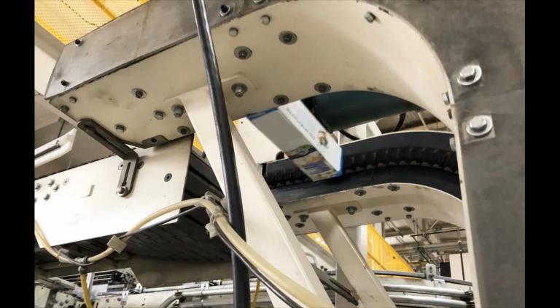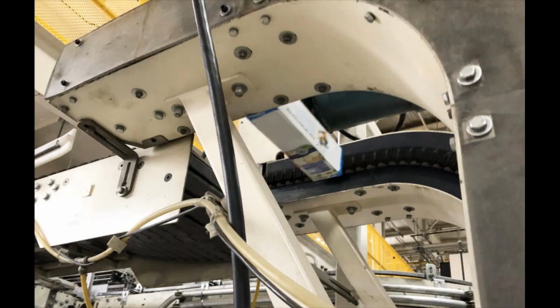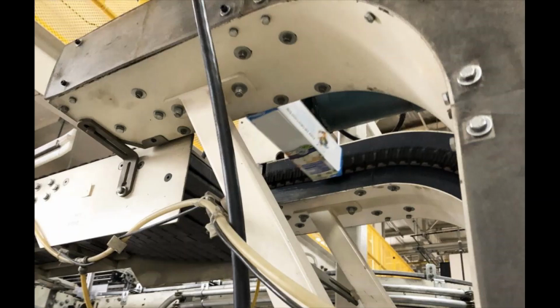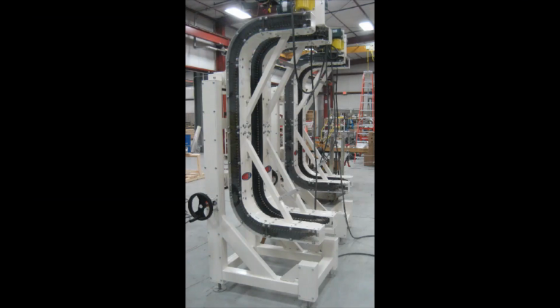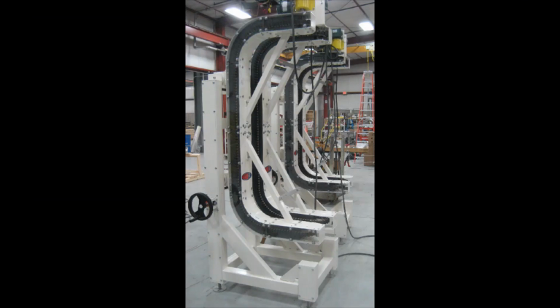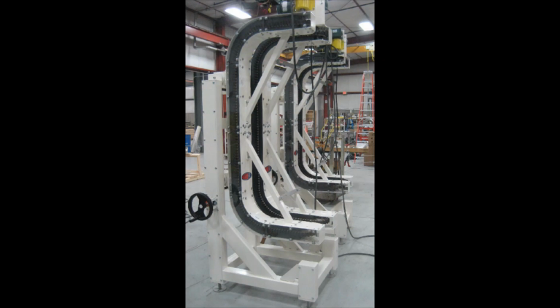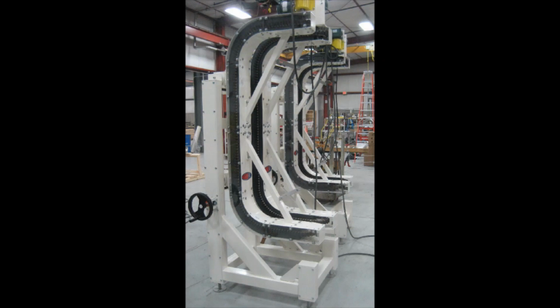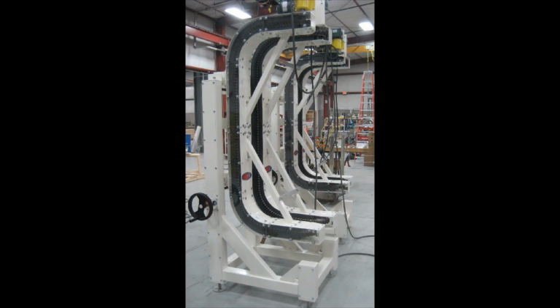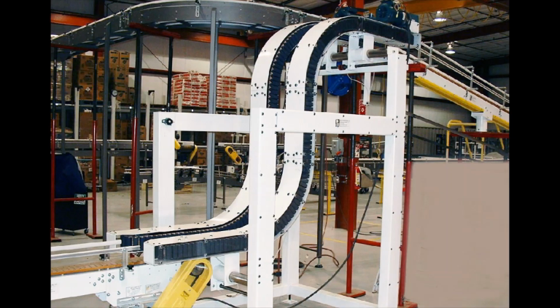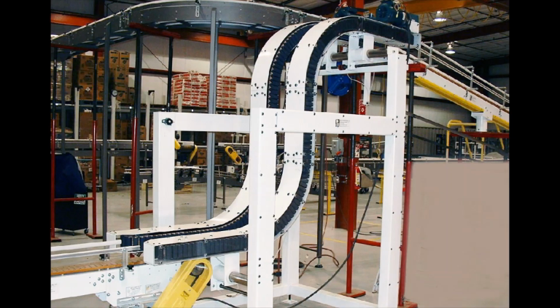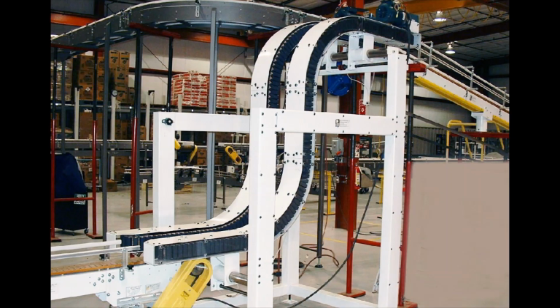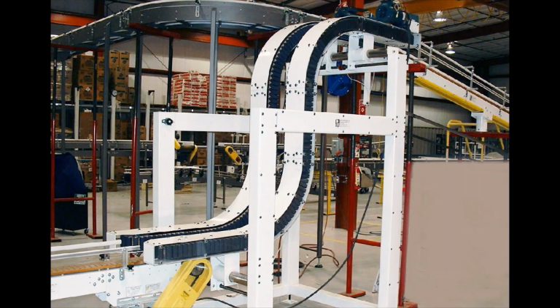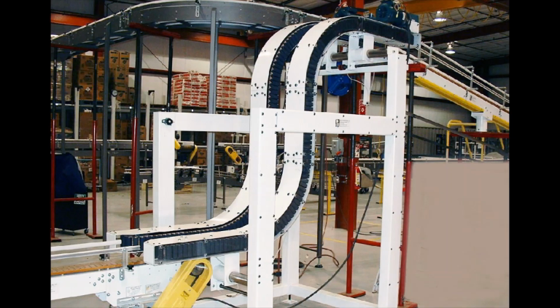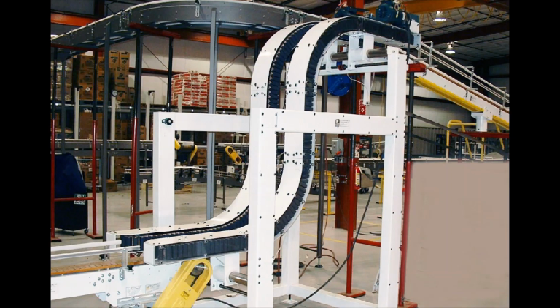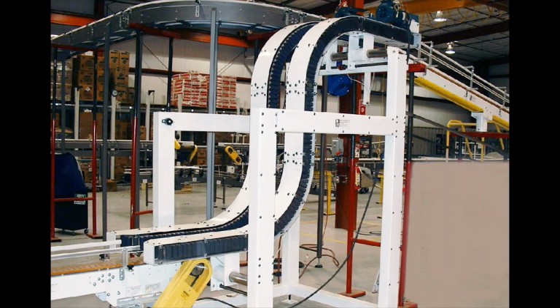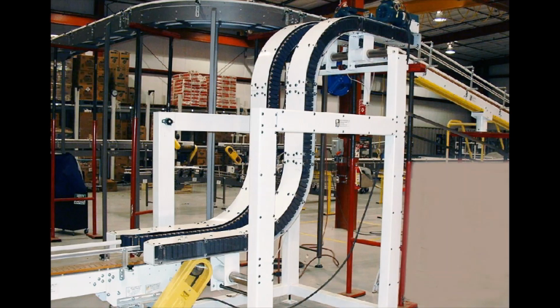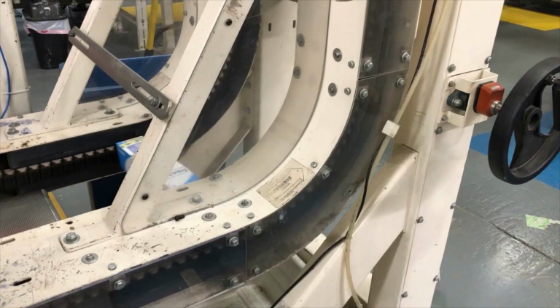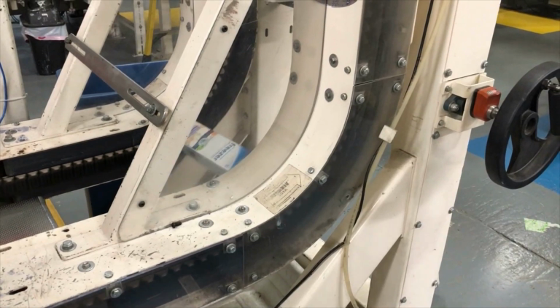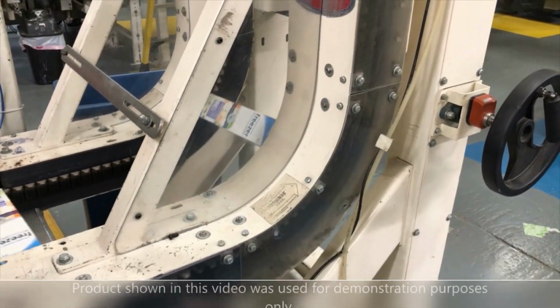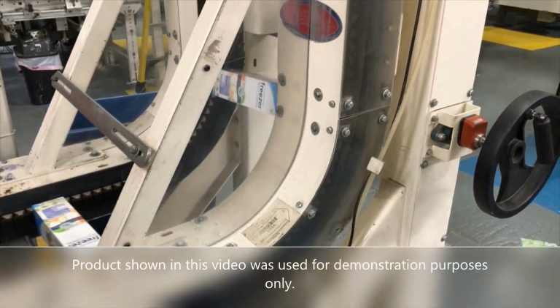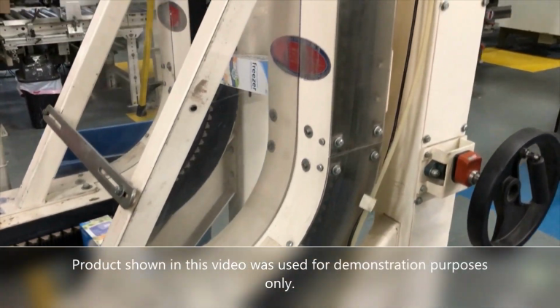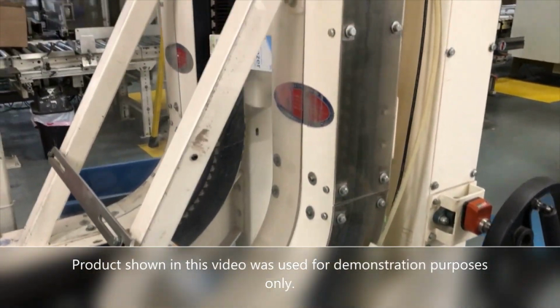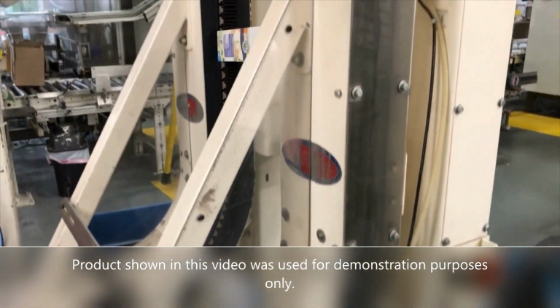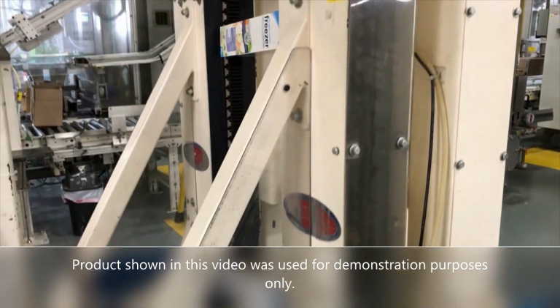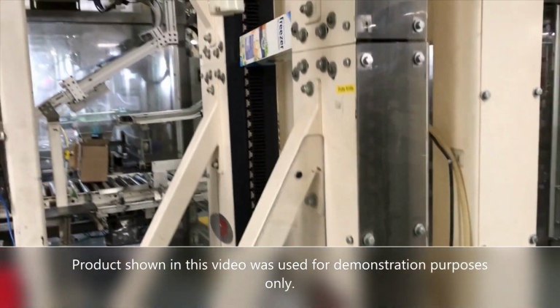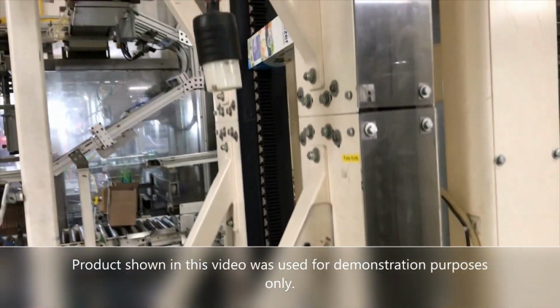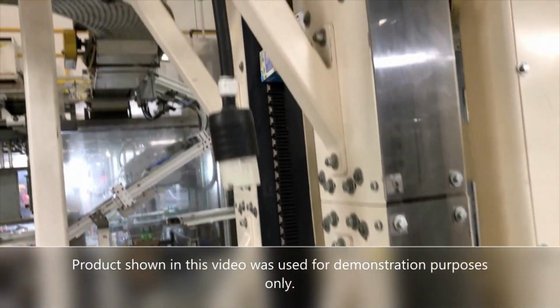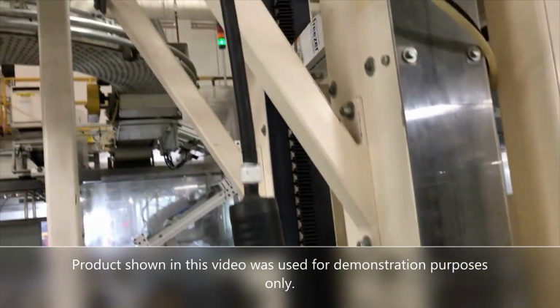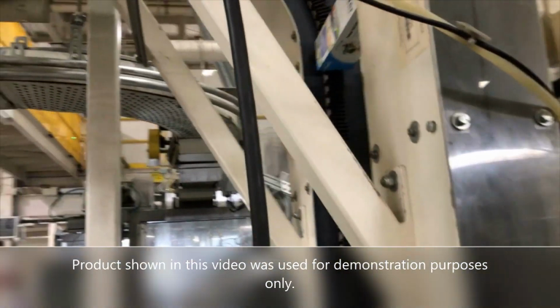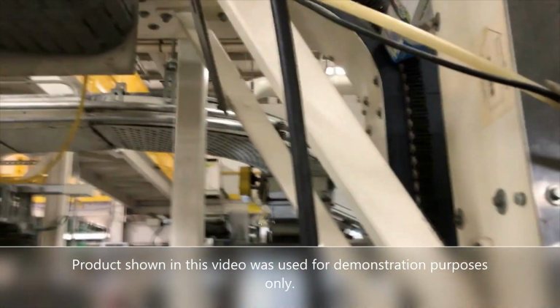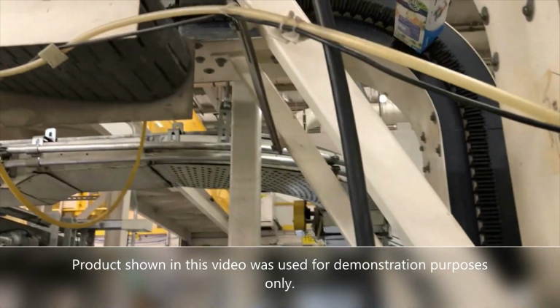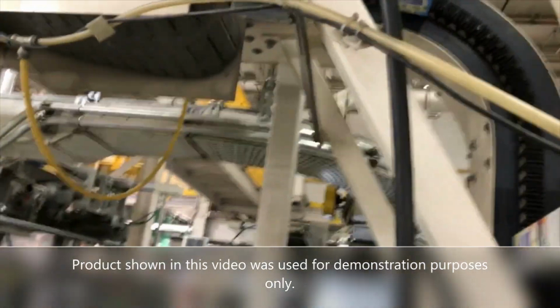Although grippers come in both C-Style and S-Style mild steel configurations, the Sea Gripper is used to specifically reposition product in a full 180-degree rotation.